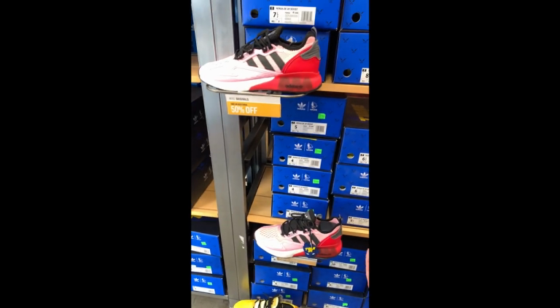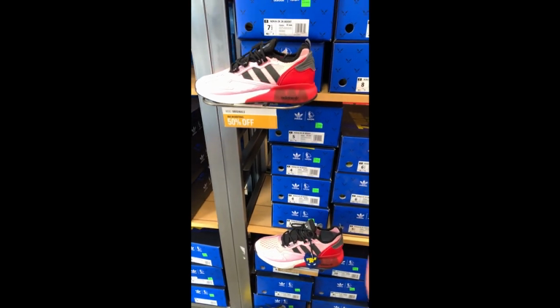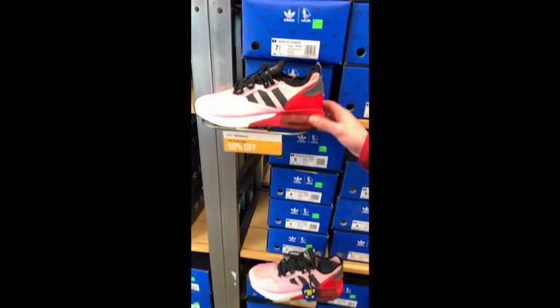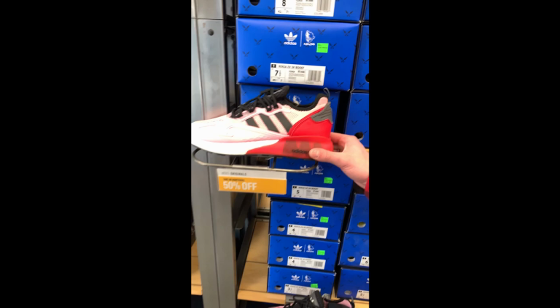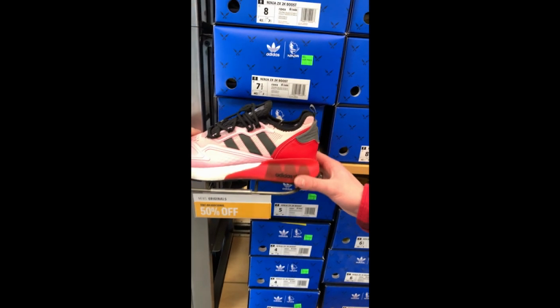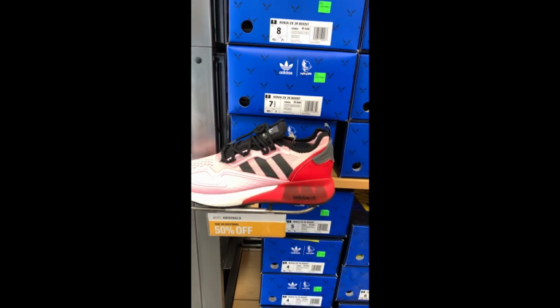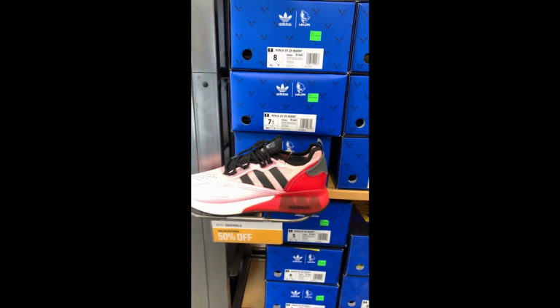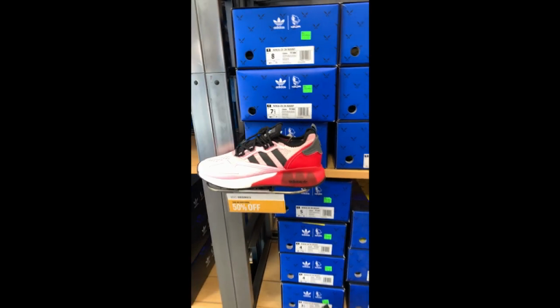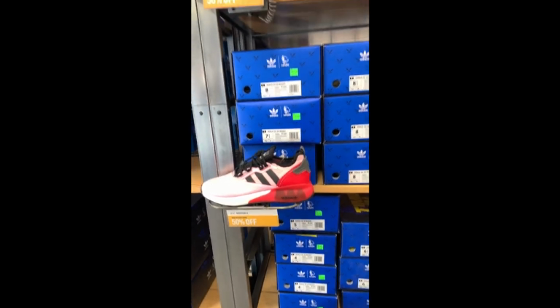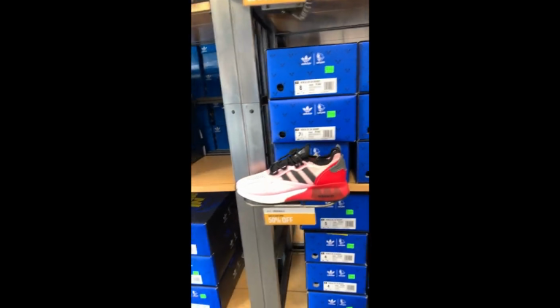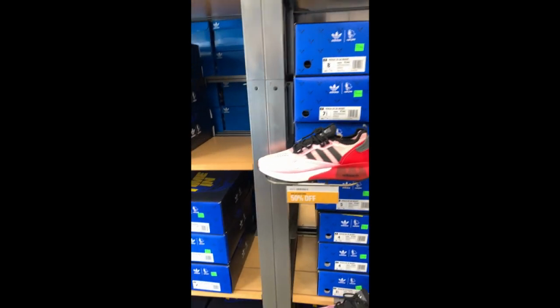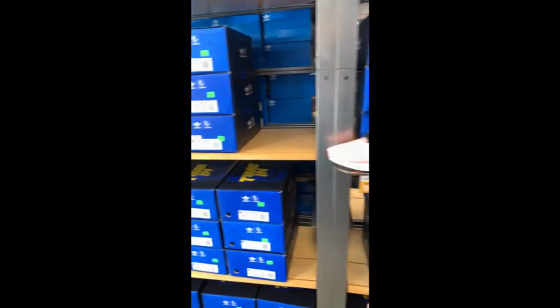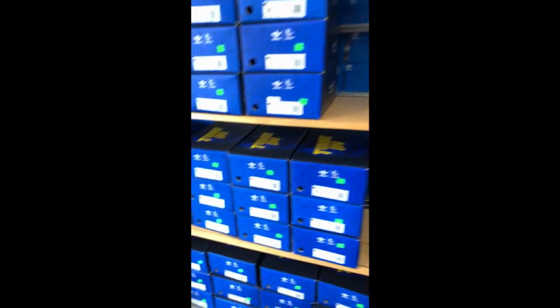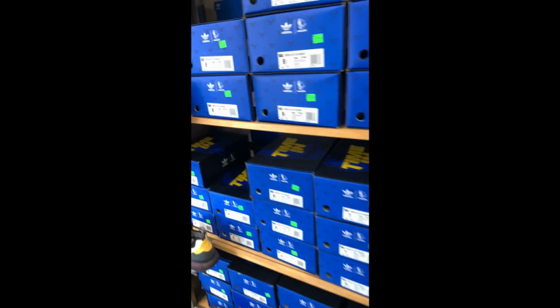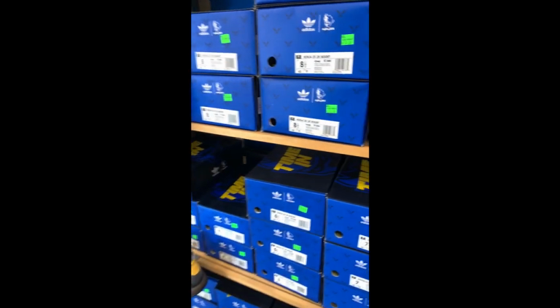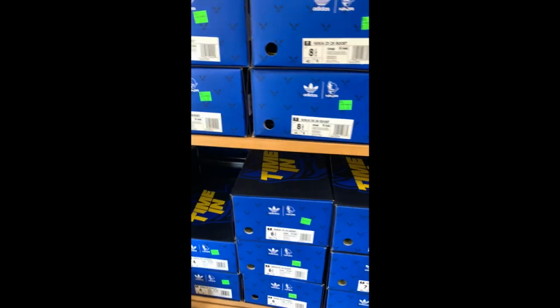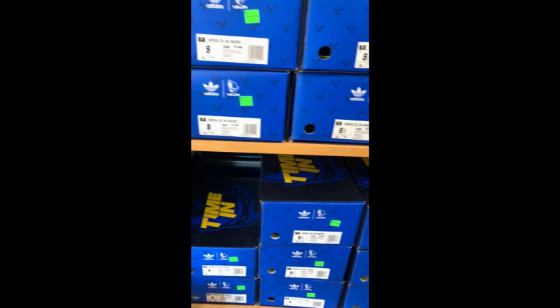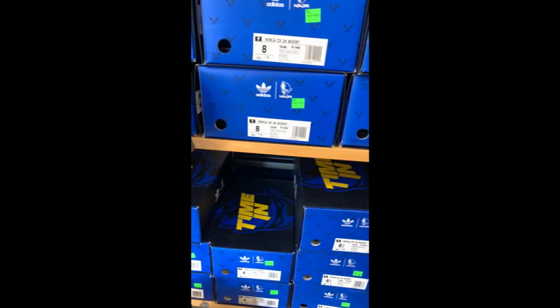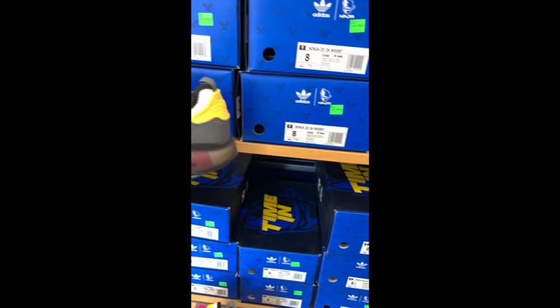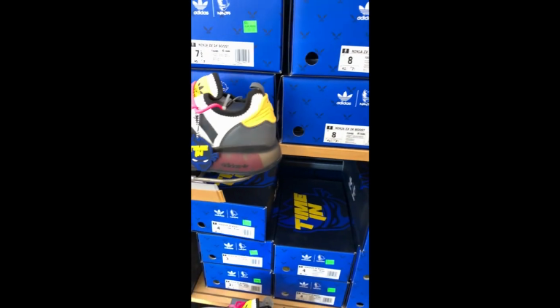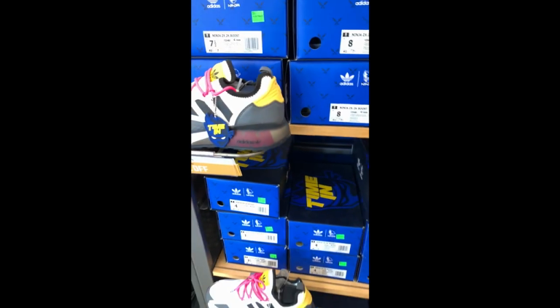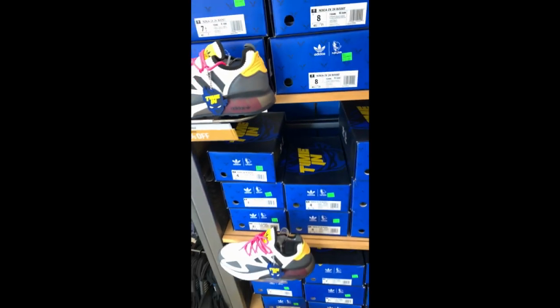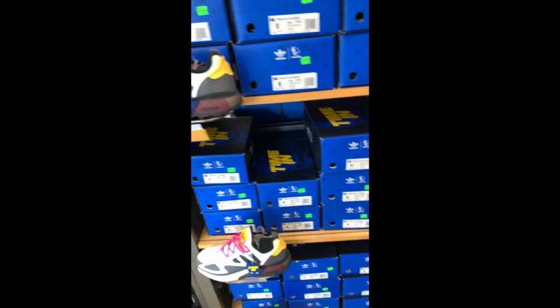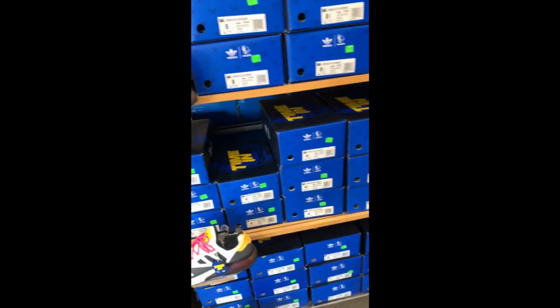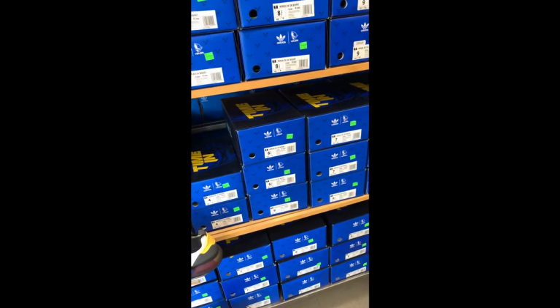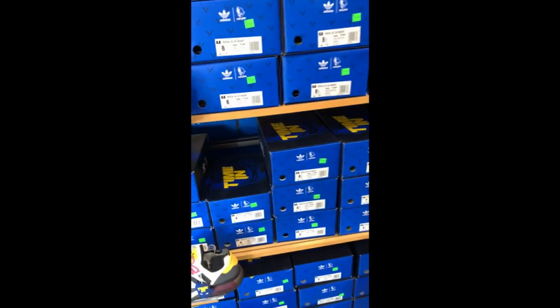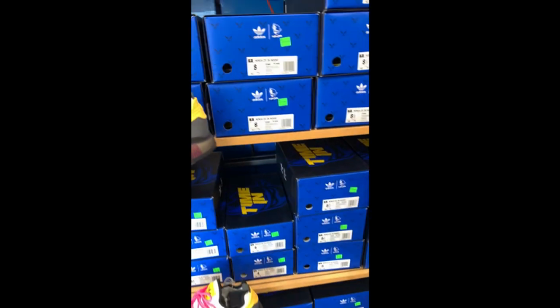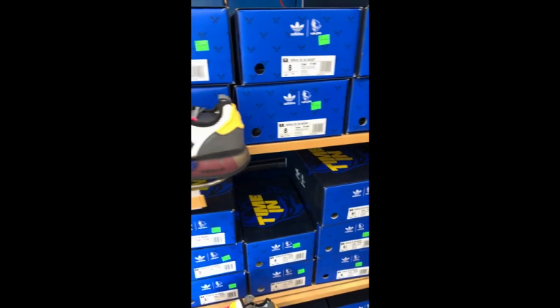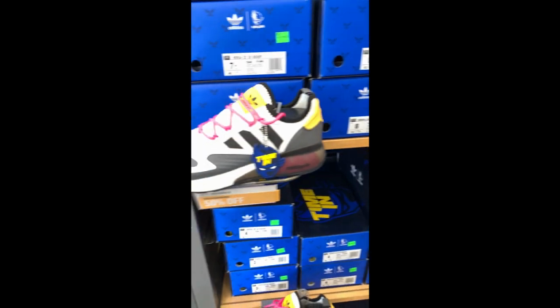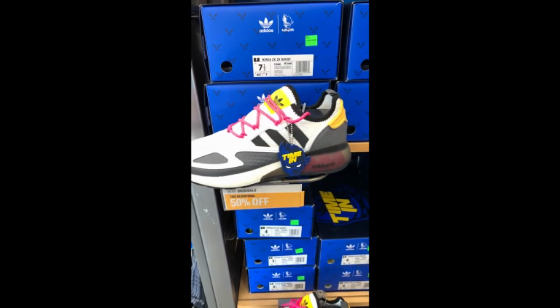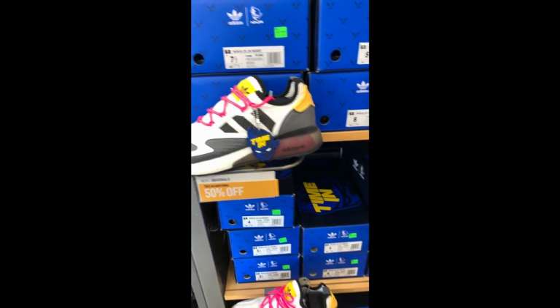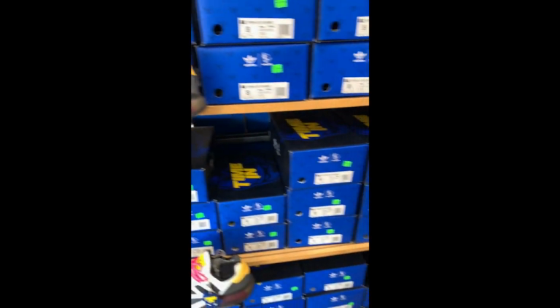Get these out of here dude — Ninja ZX 2Ks, get them out of here. Here's another Ninja collab. This colorway isn't bad though, I don't mind that one.